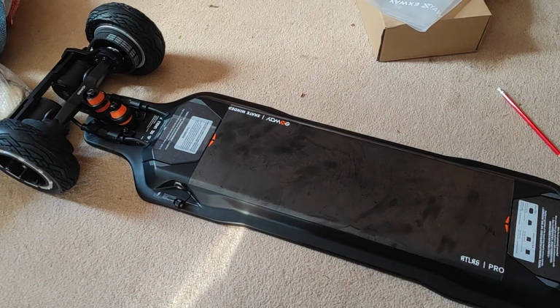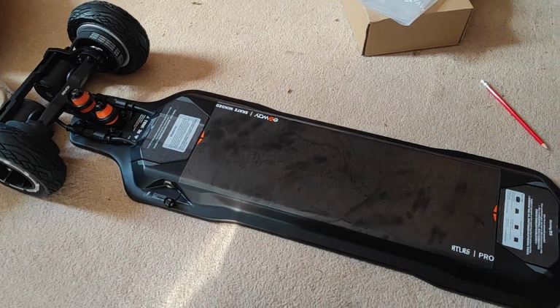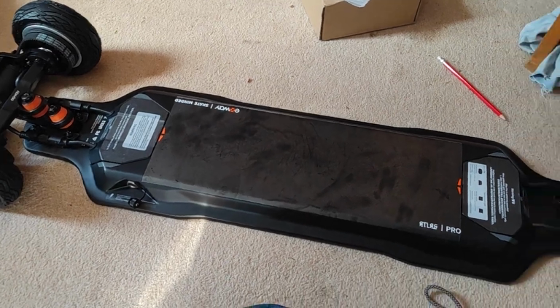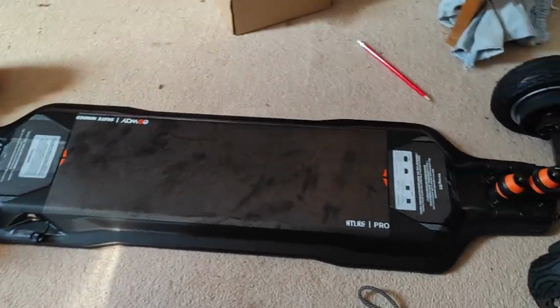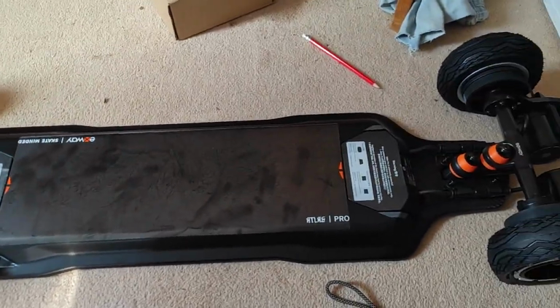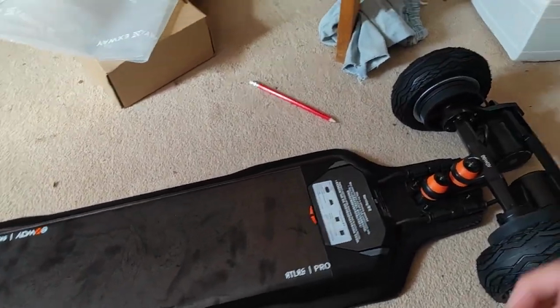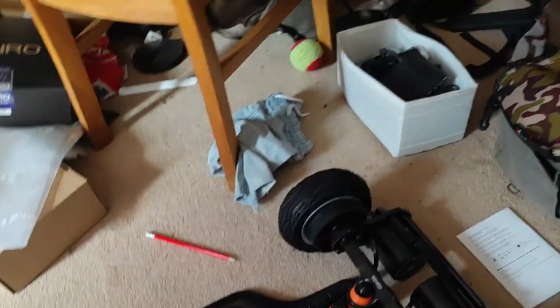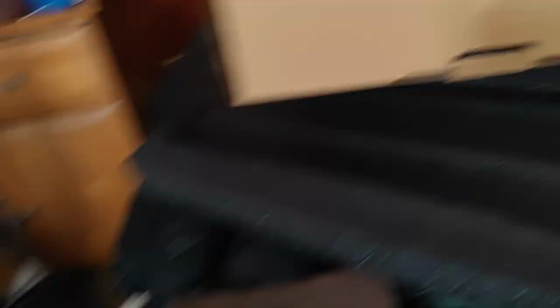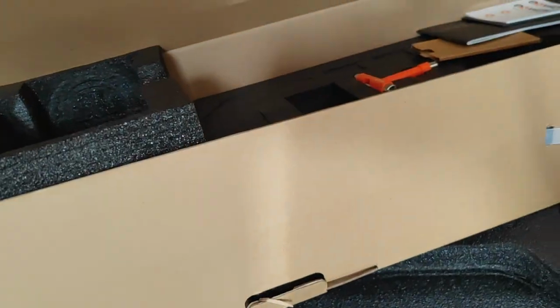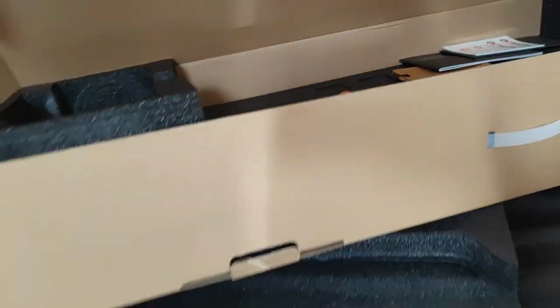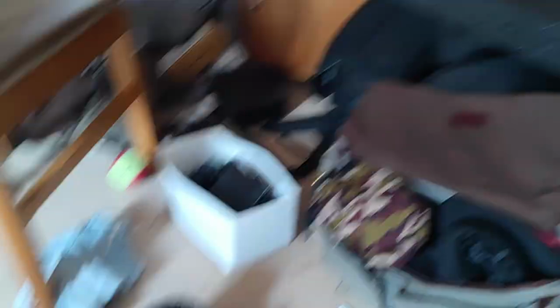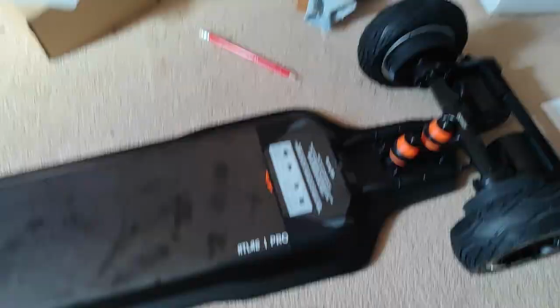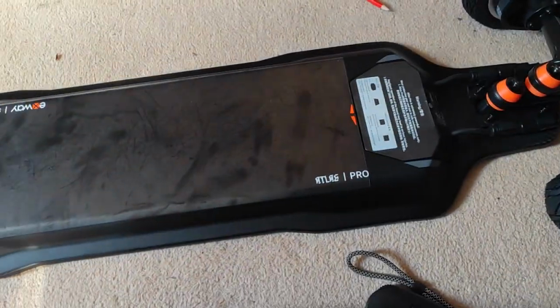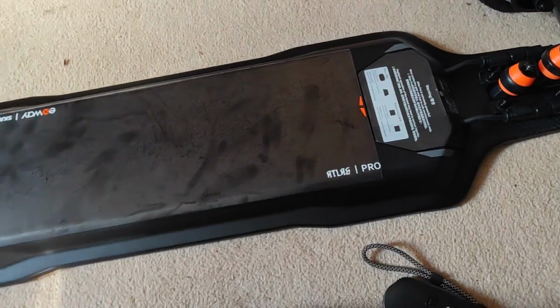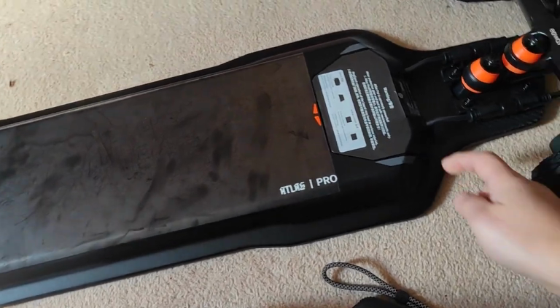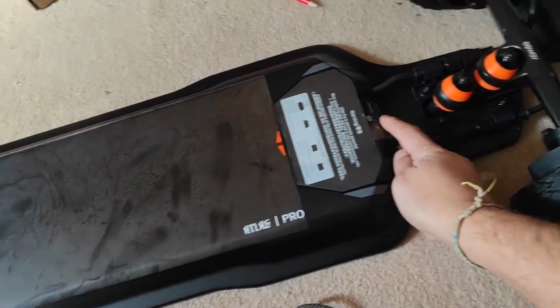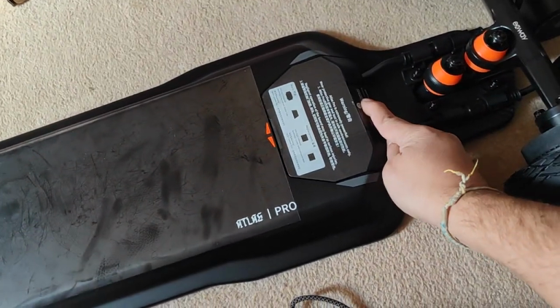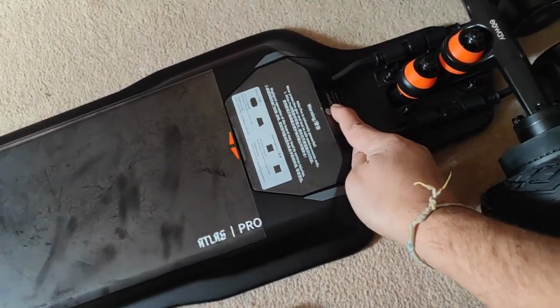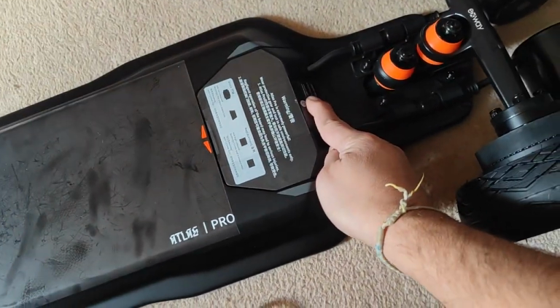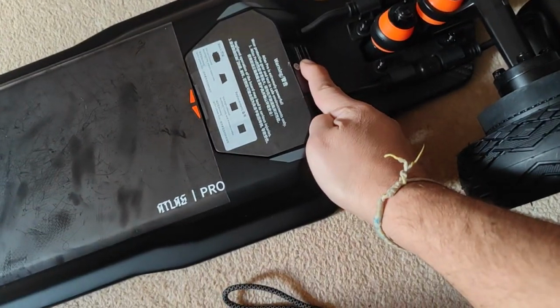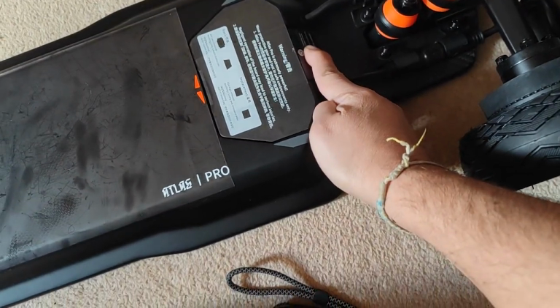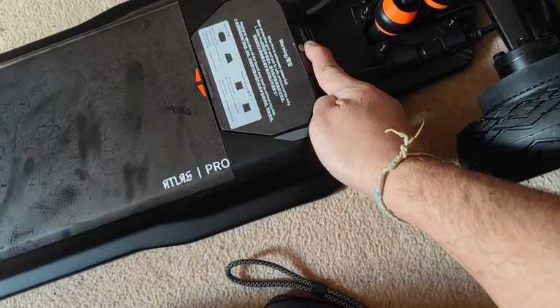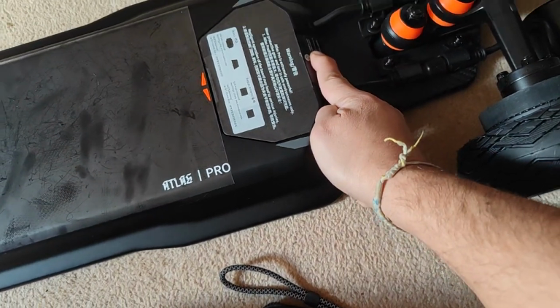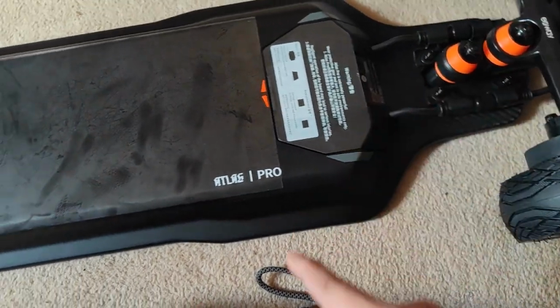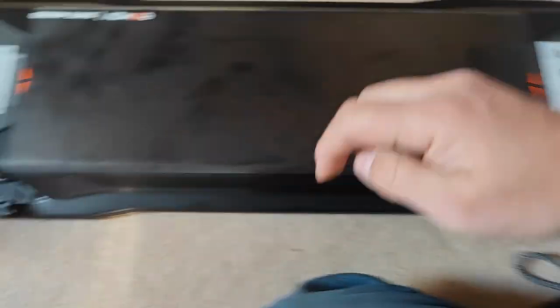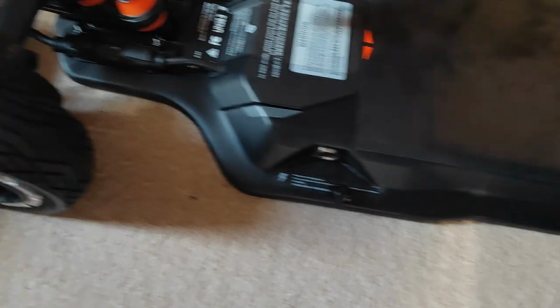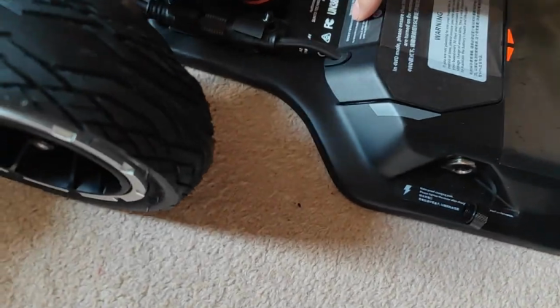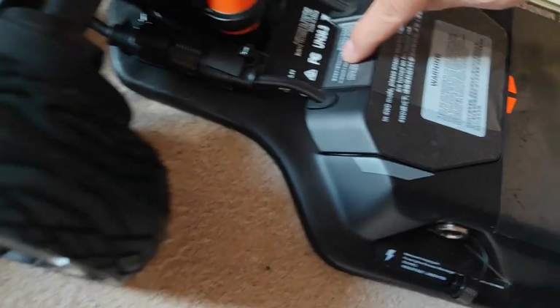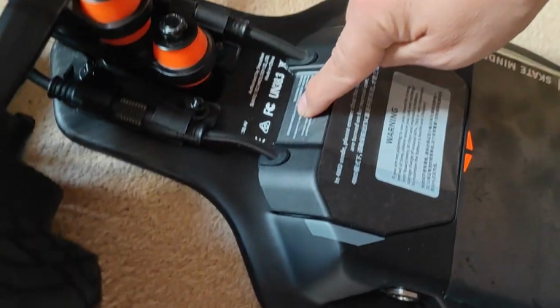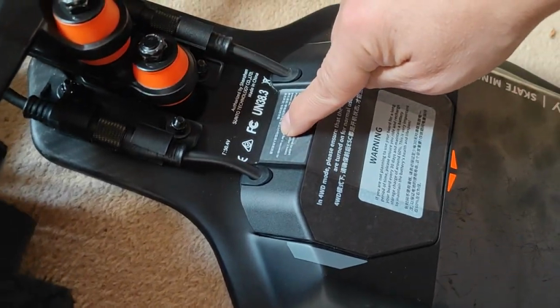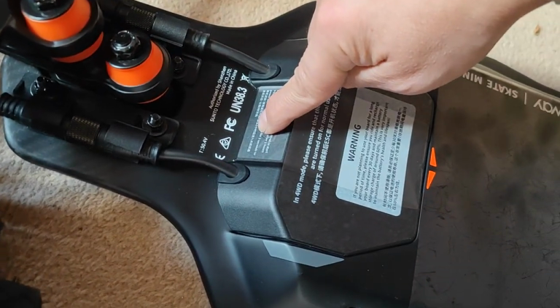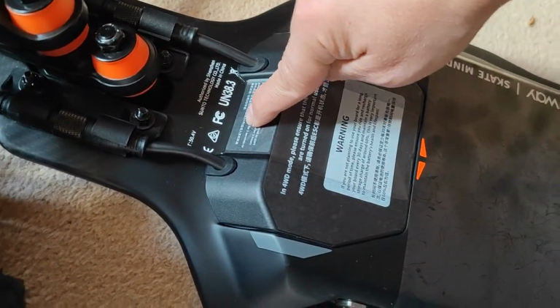Here we have the brand new Exway board, just out of box. Hold the power down — 1, 2, 3 — nothing. 1, 2, 3 — nothing.